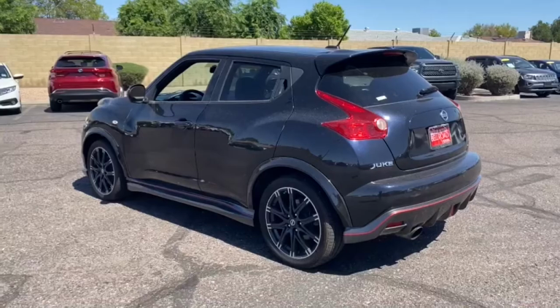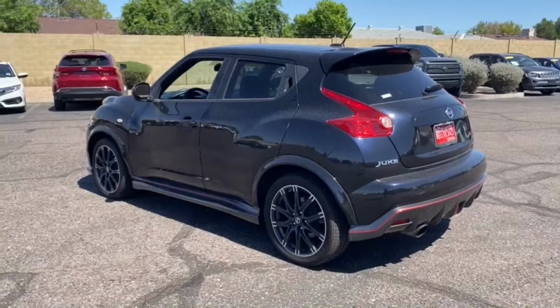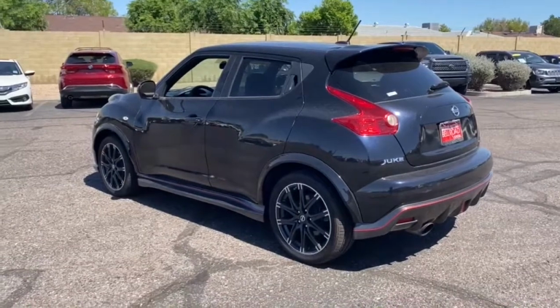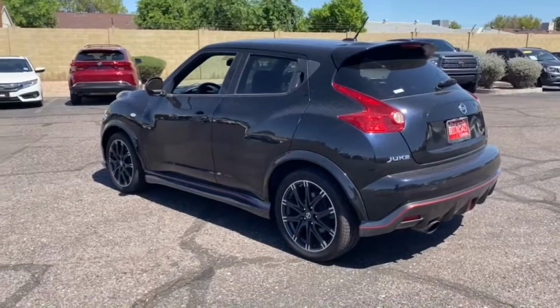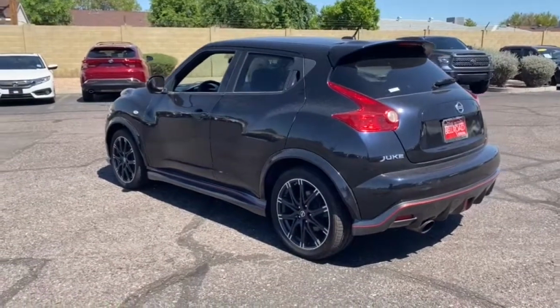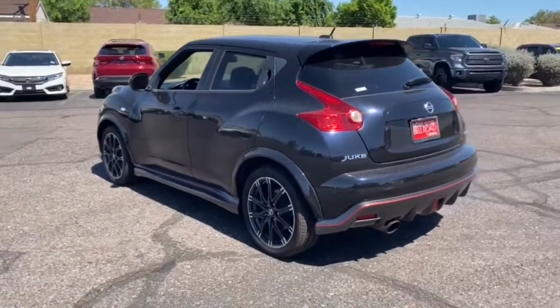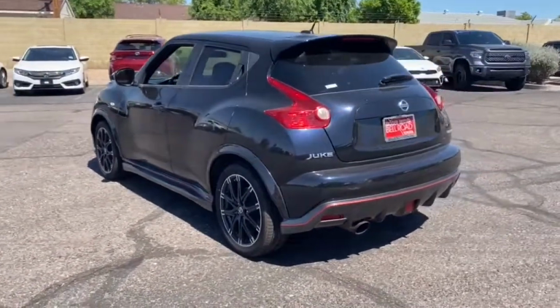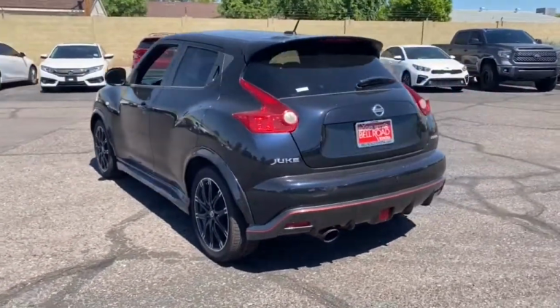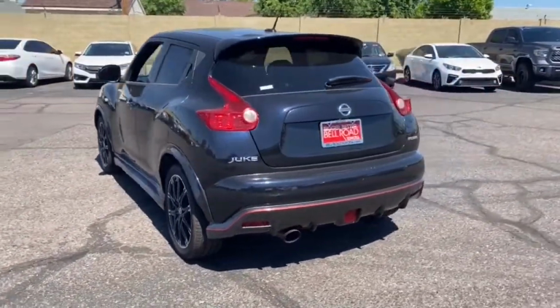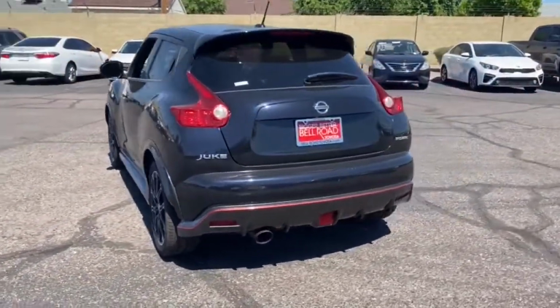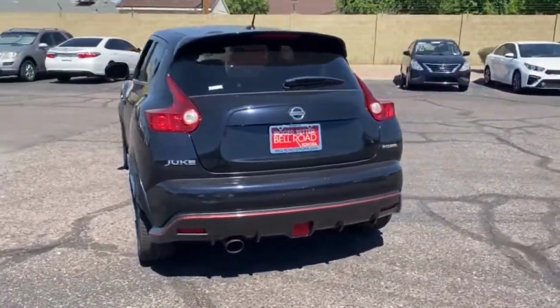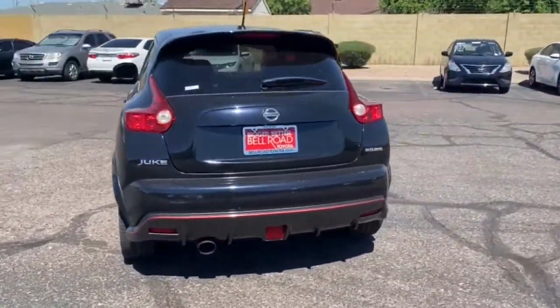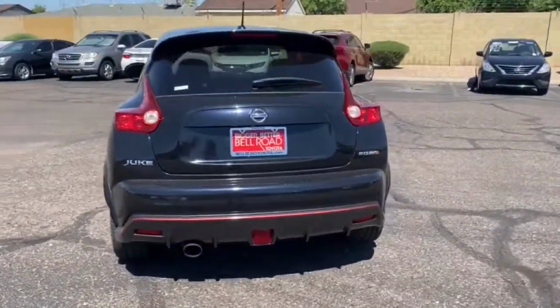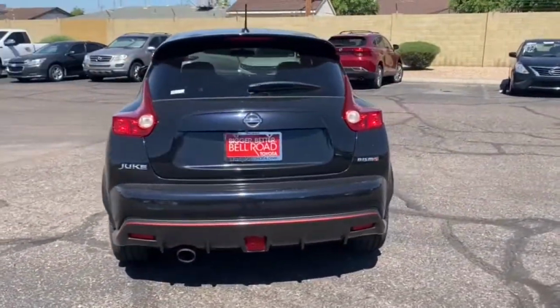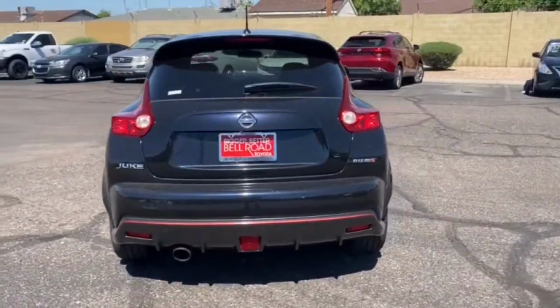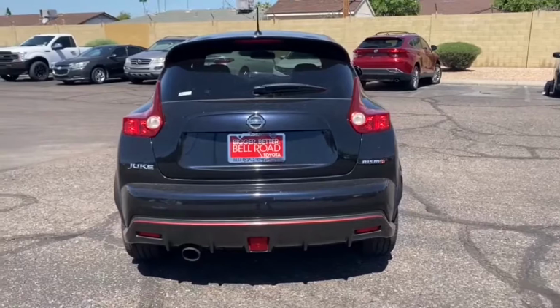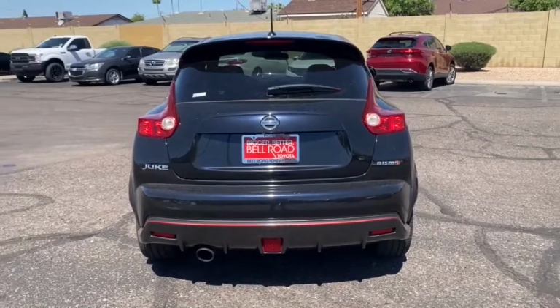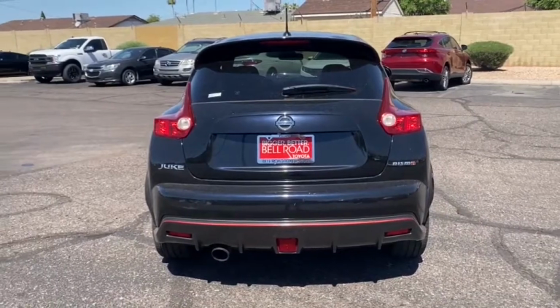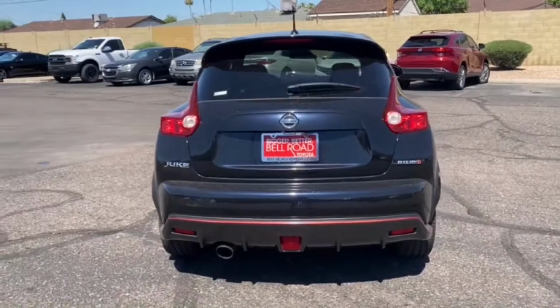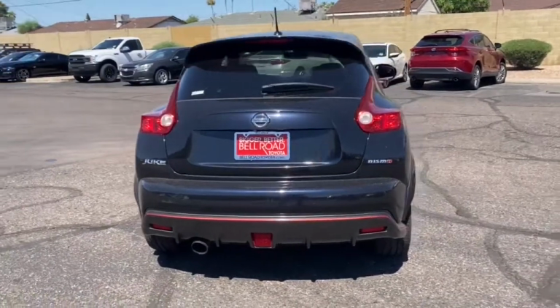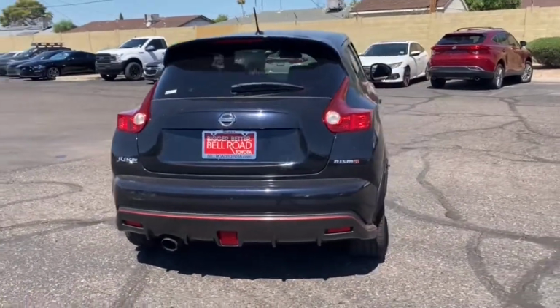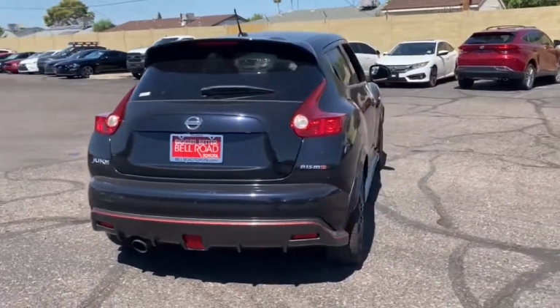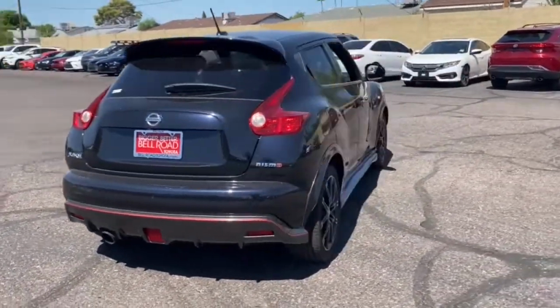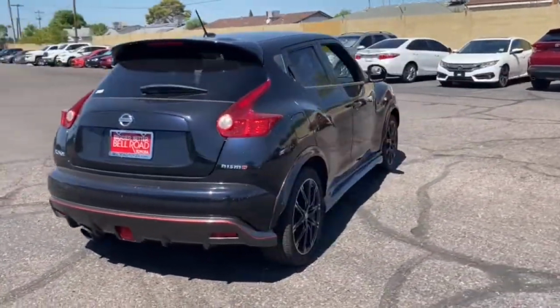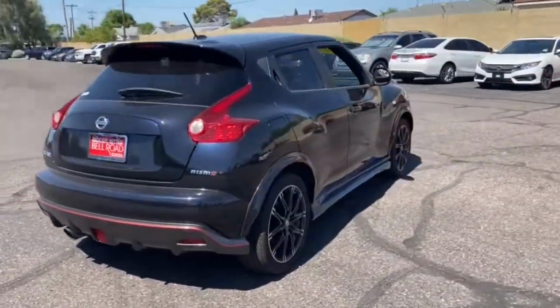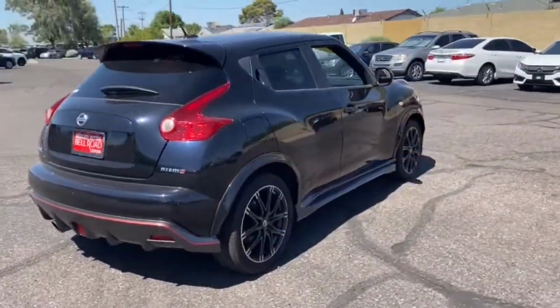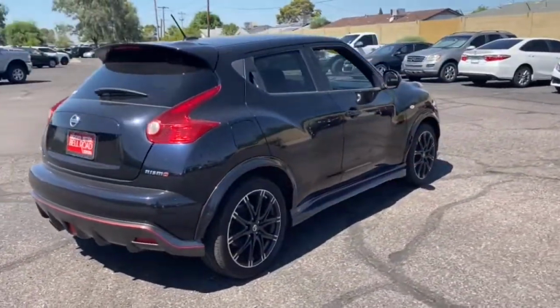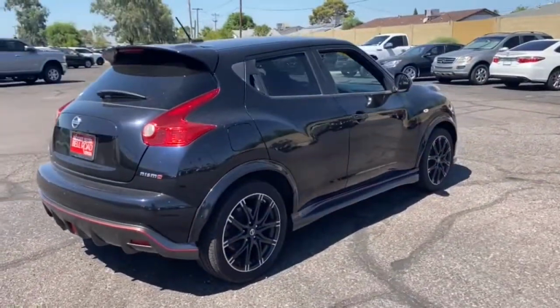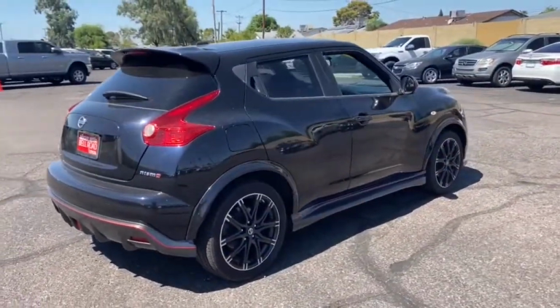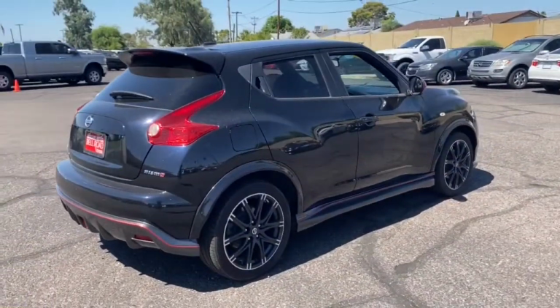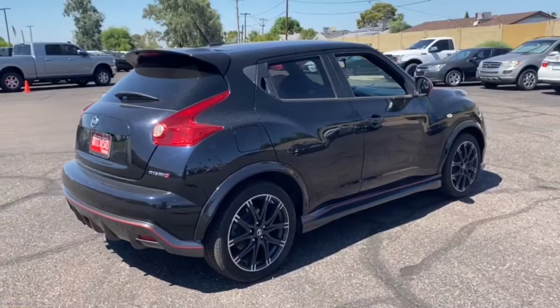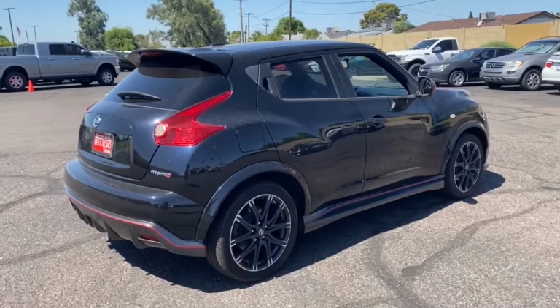Take a closer look at this uniquely styled Nissan Juke, the compact crossover with lively performance, sporty handling, available all-wheel drive, and a powerfully playful soul.